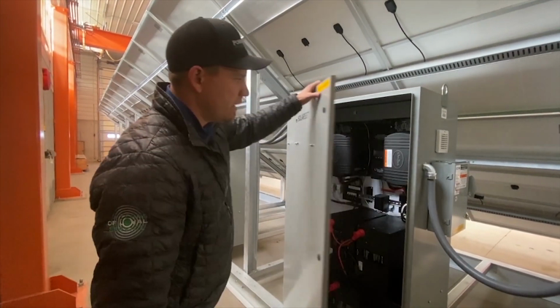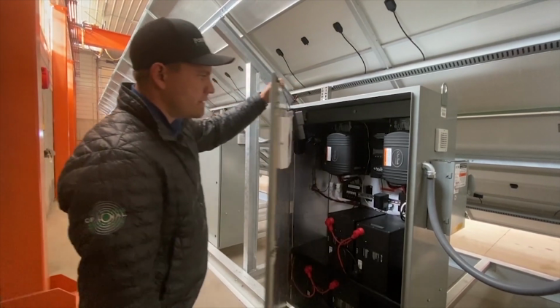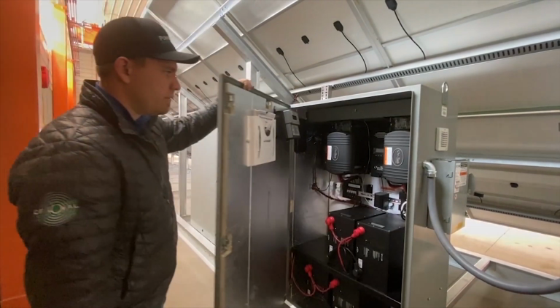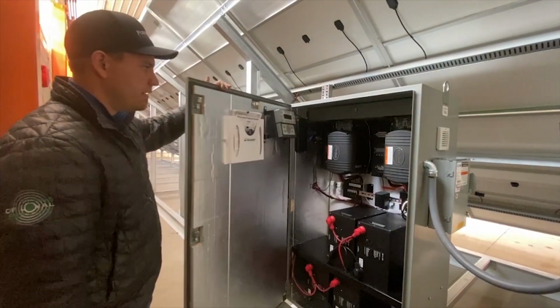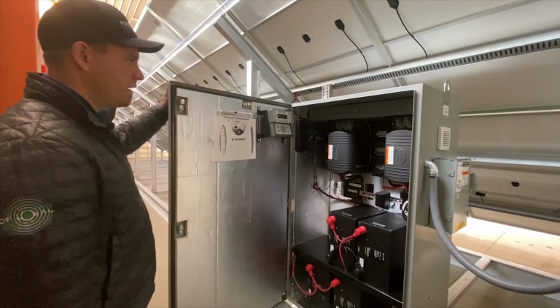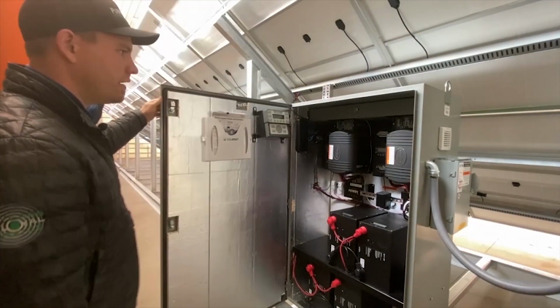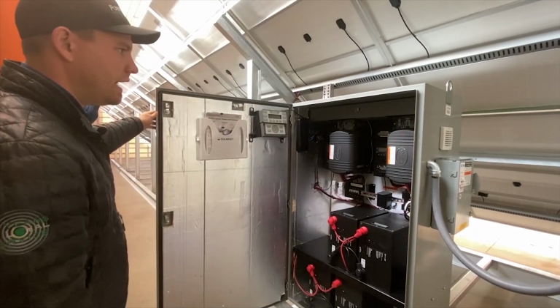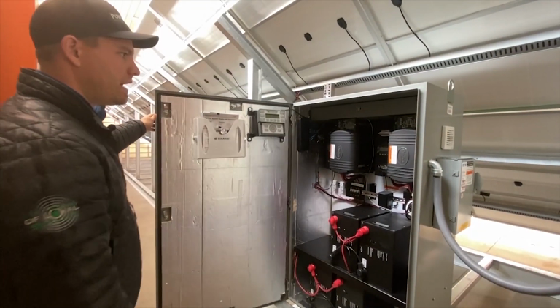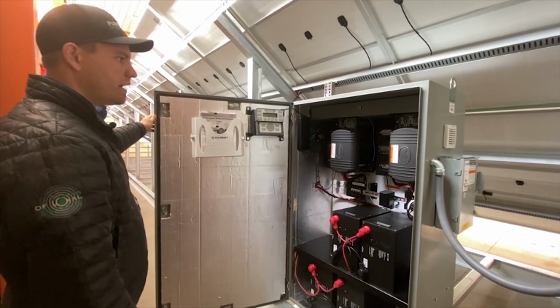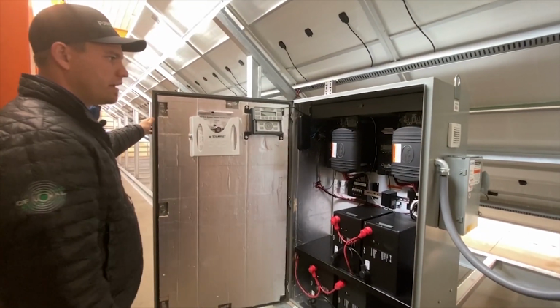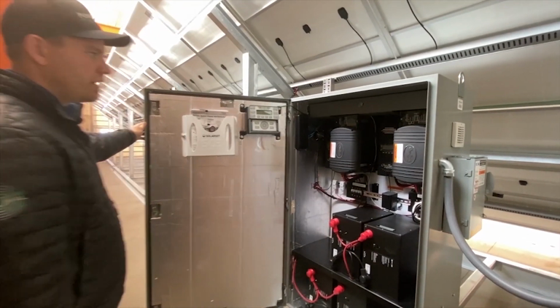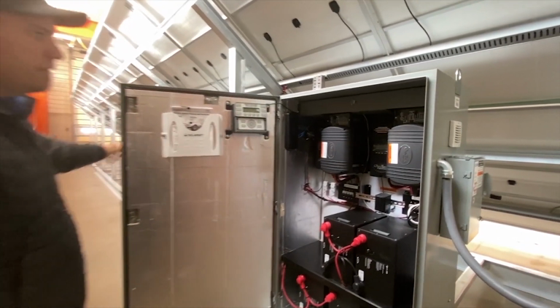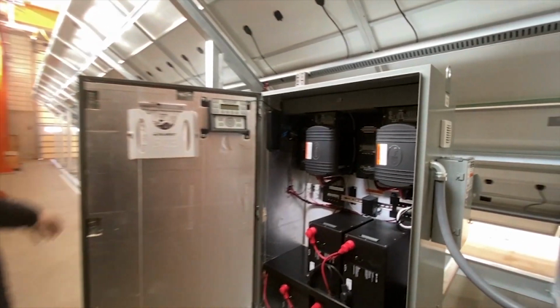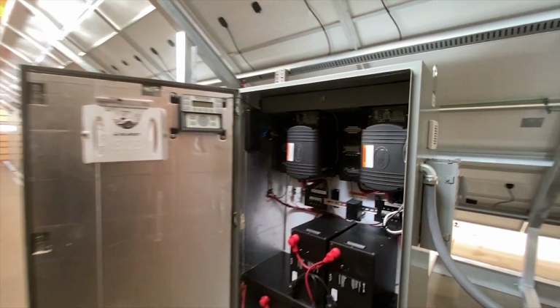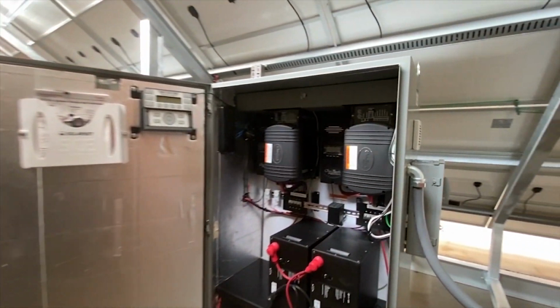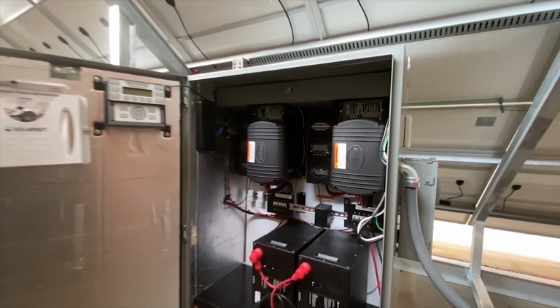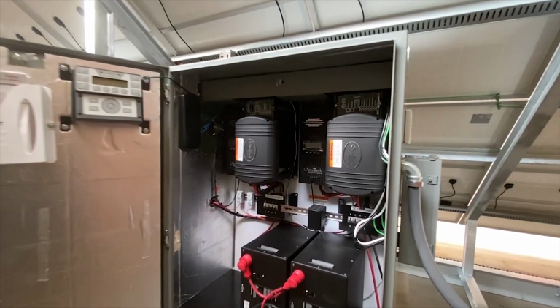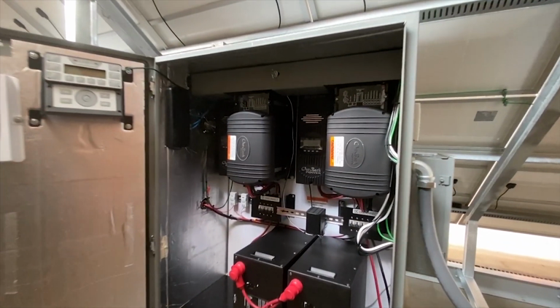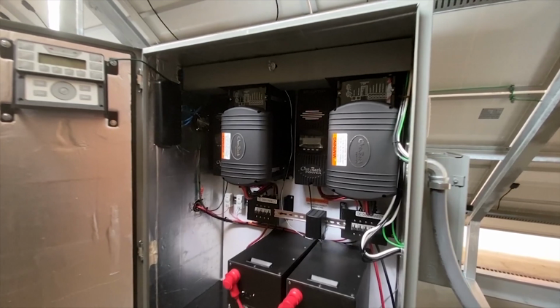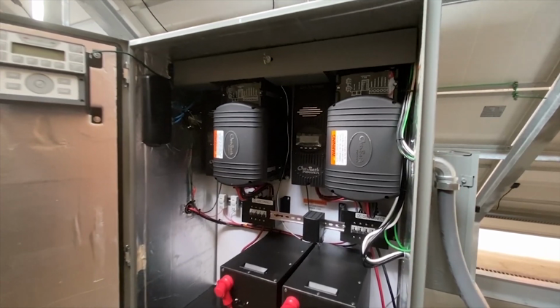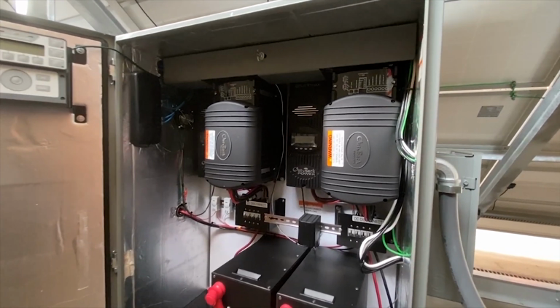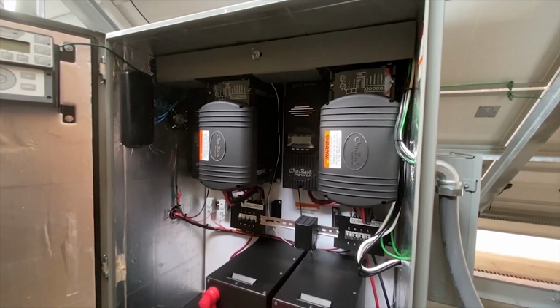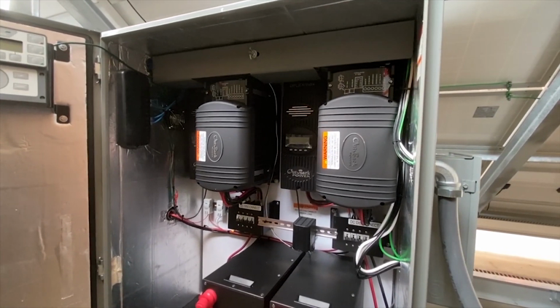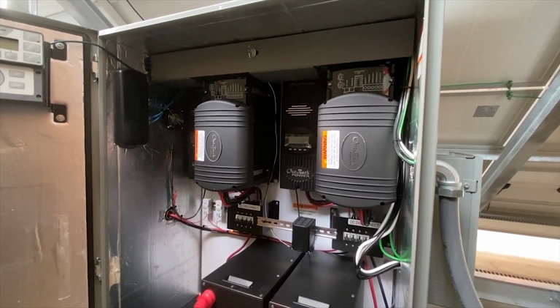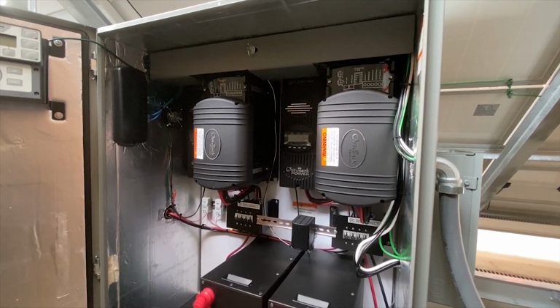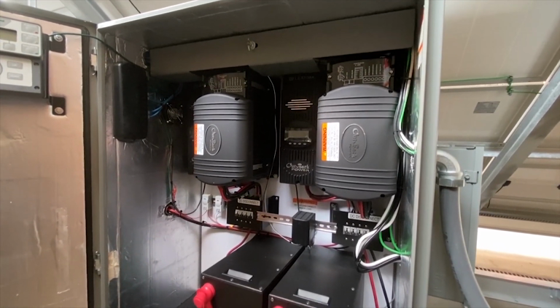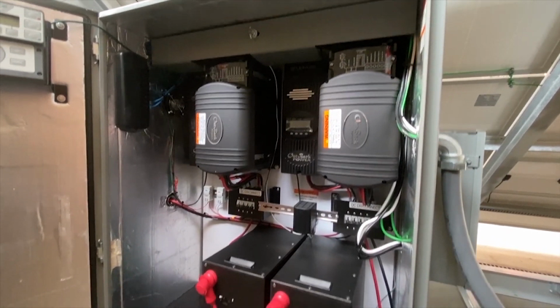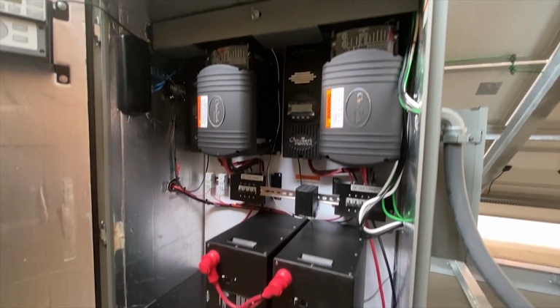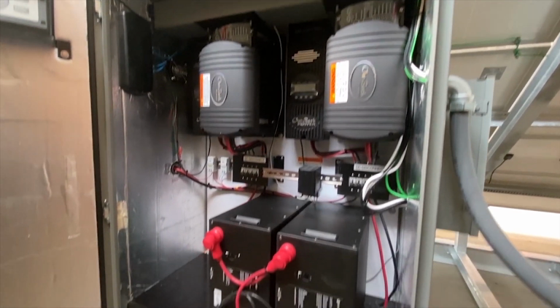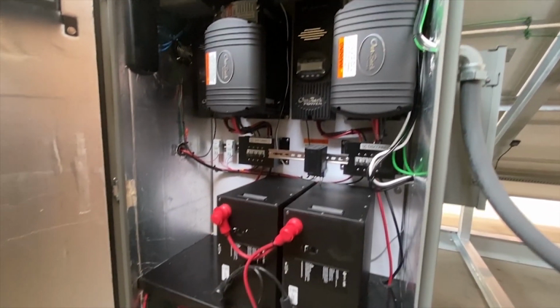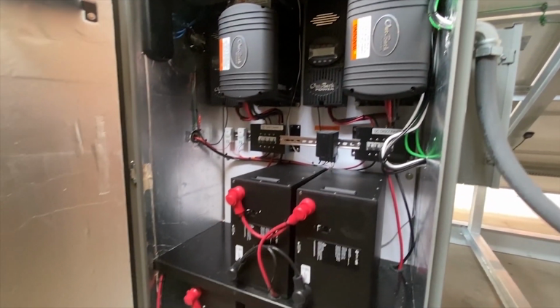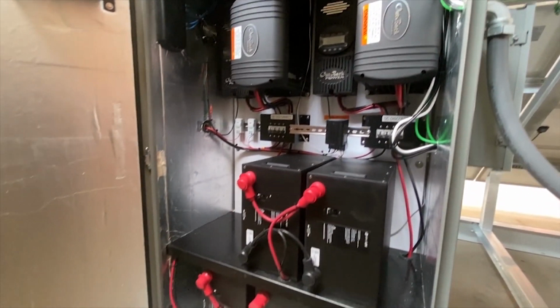Inside we have Outback inverters and charge controllers and Simplify lithium-ion batteries.